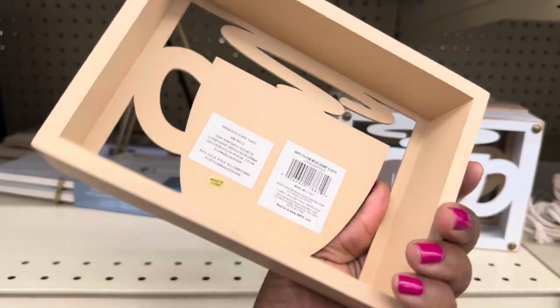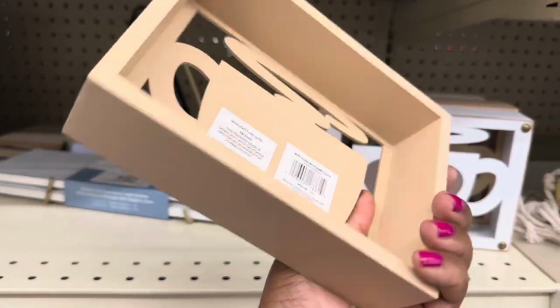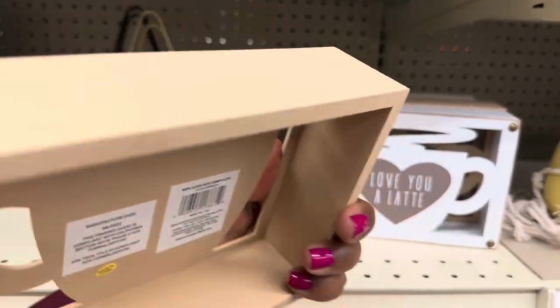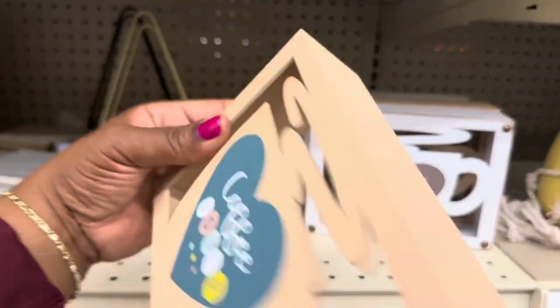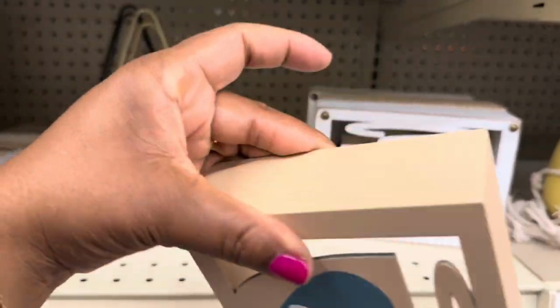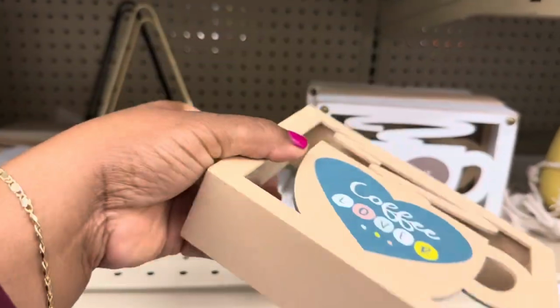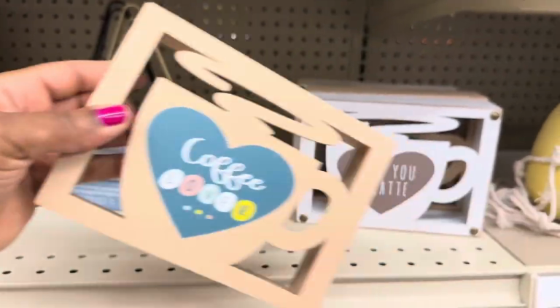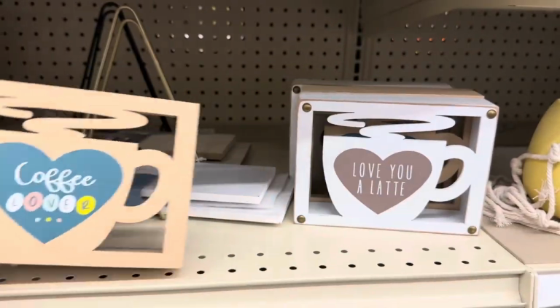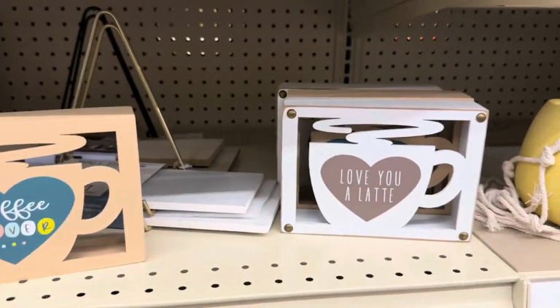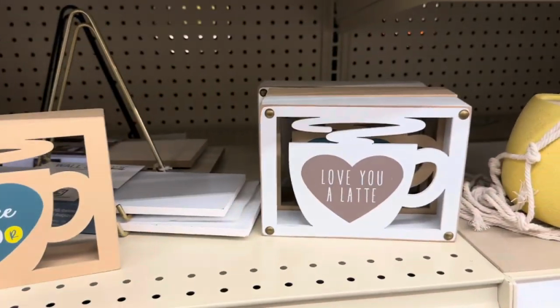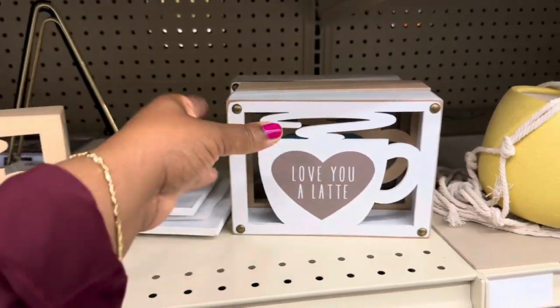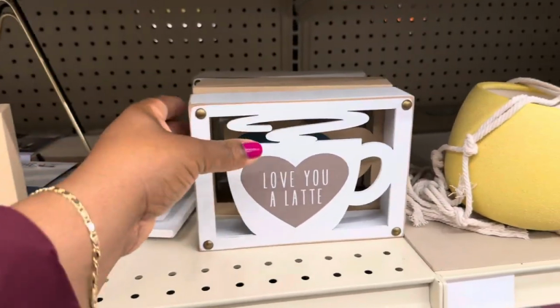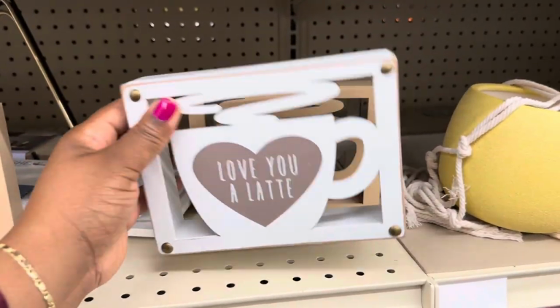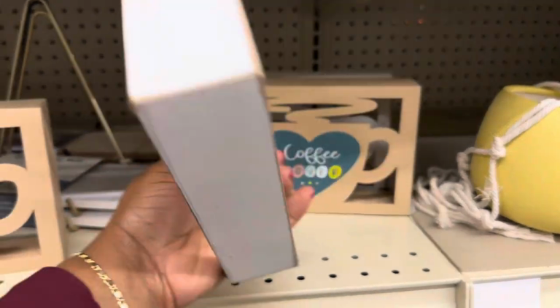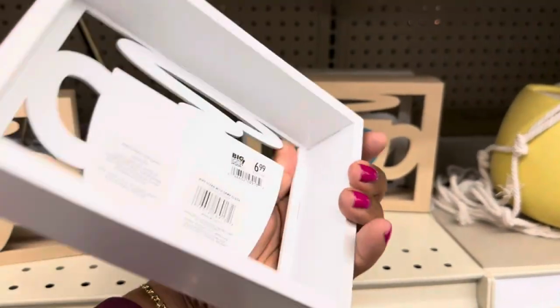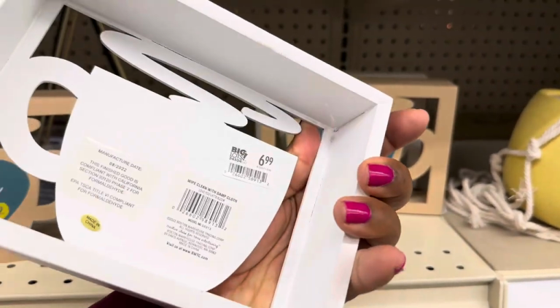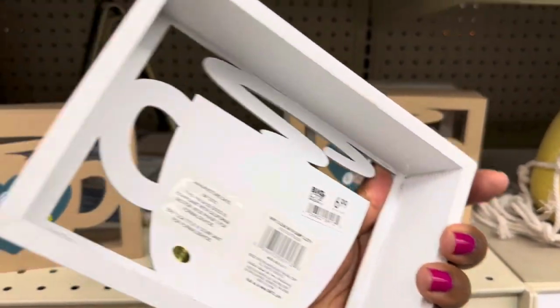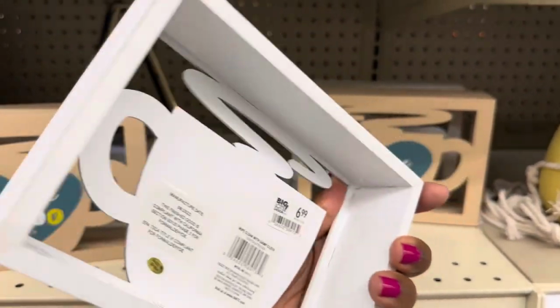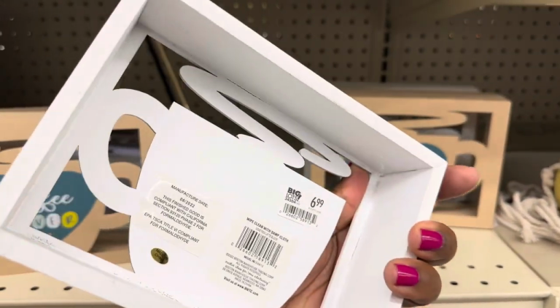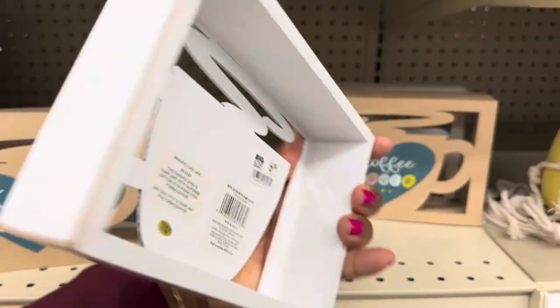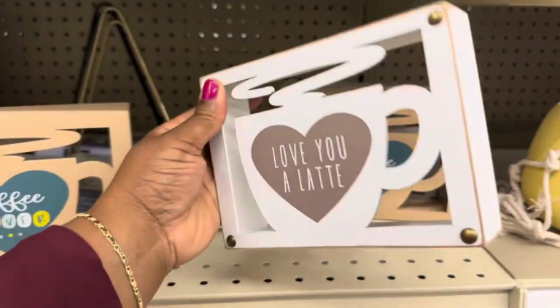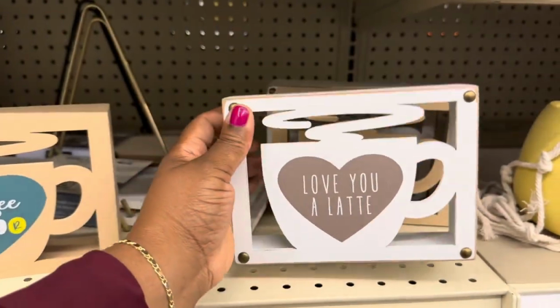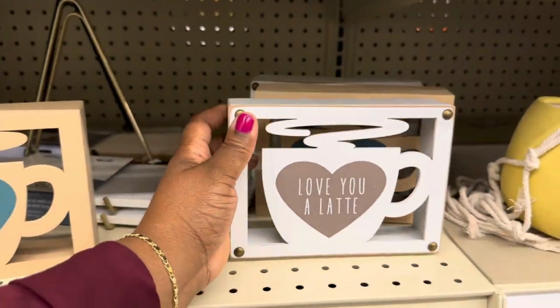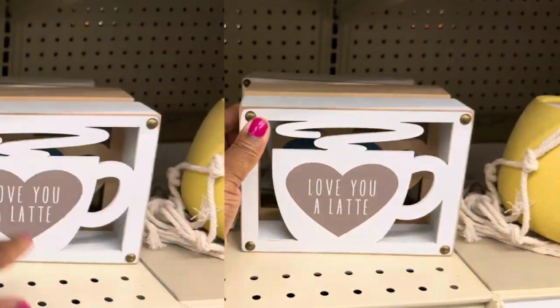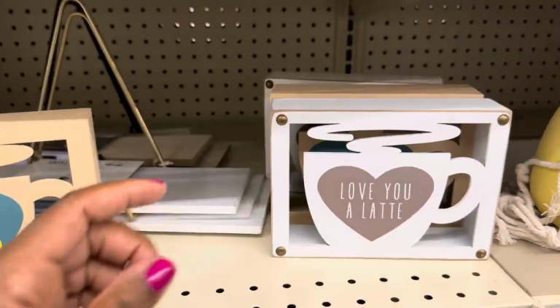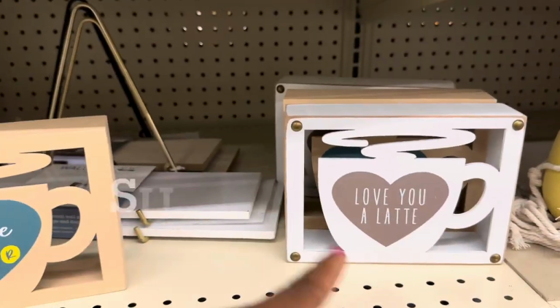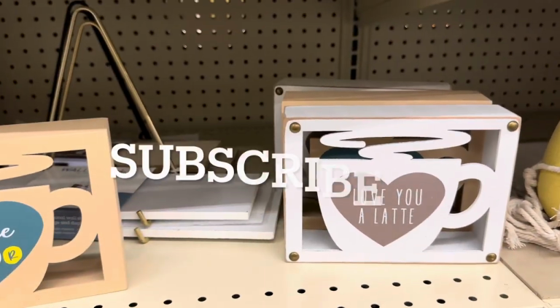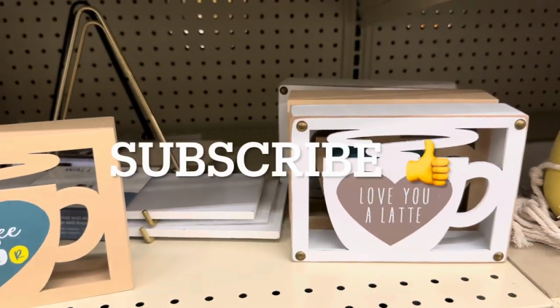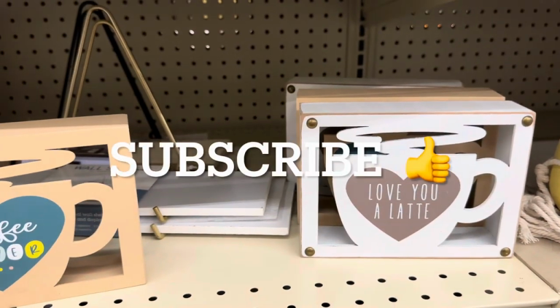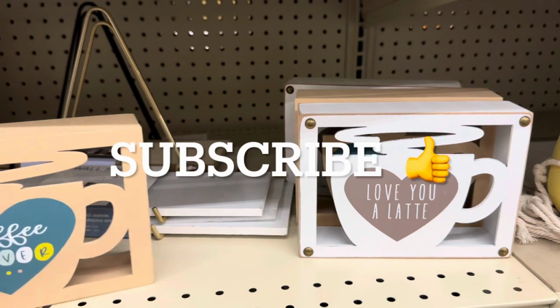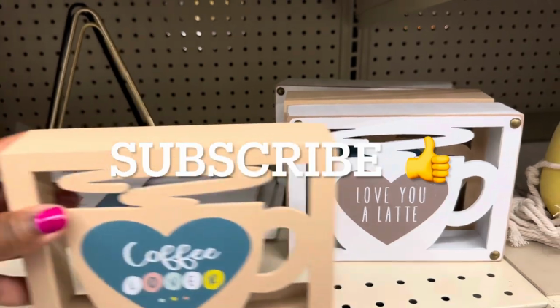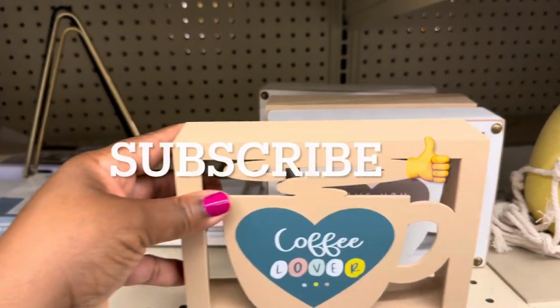Yes, this is another cute one — $6.99 for these. 'Love,' 'Love You,' and 'Latte' right there.